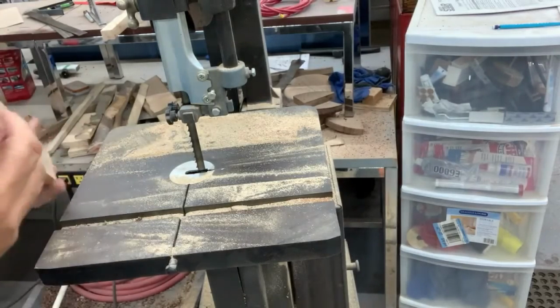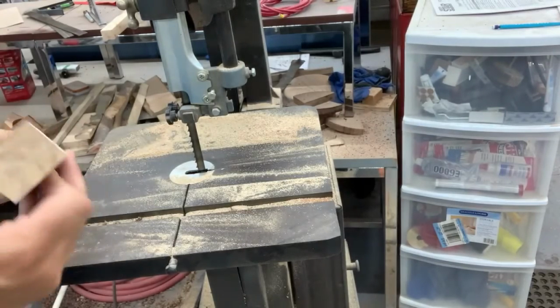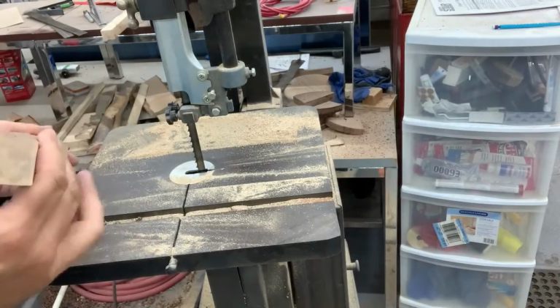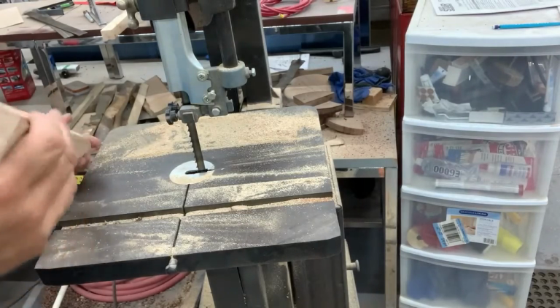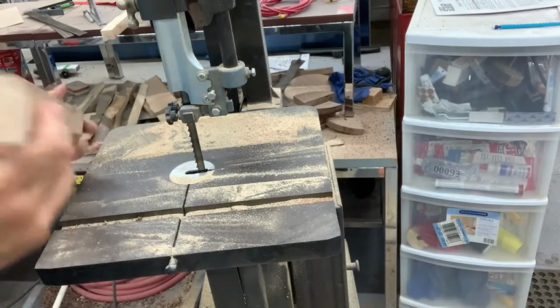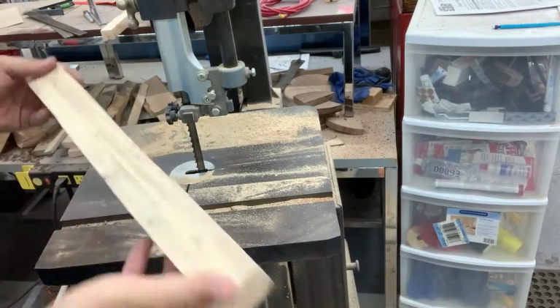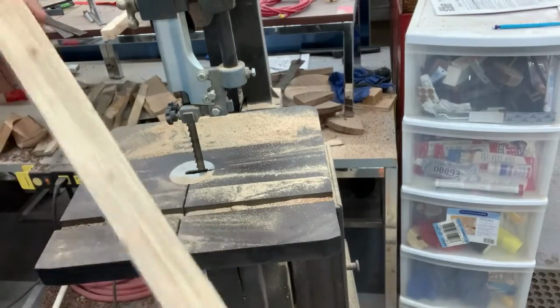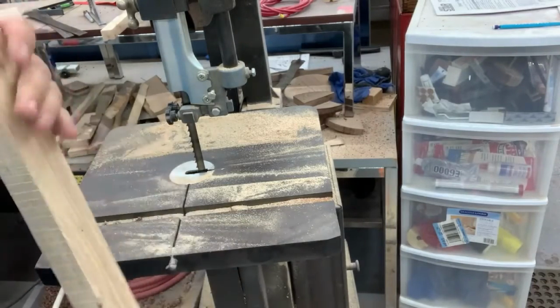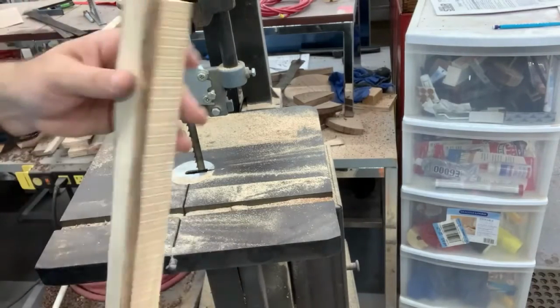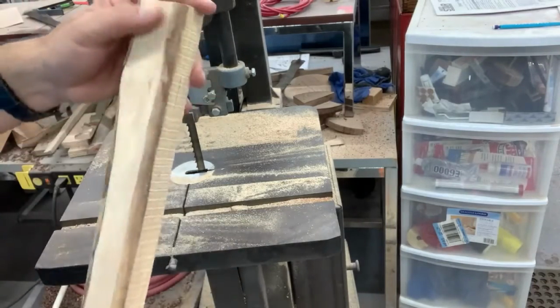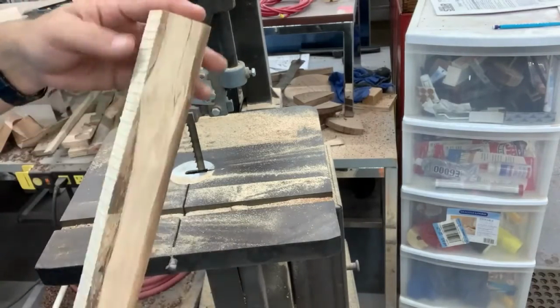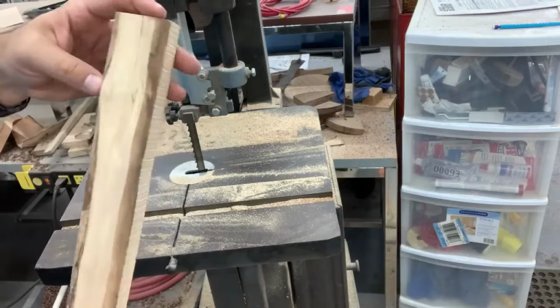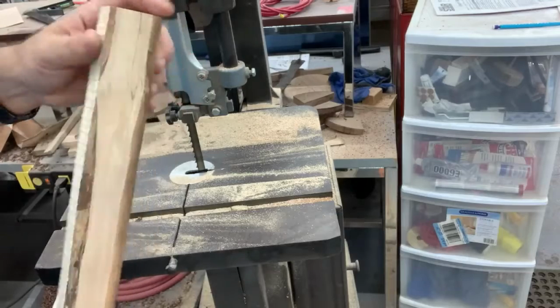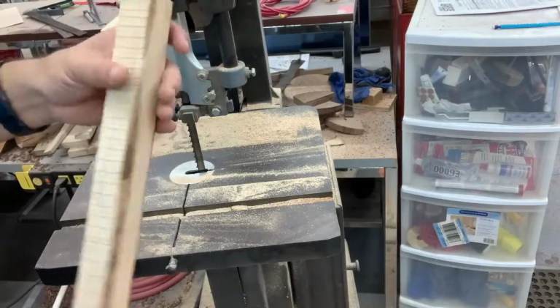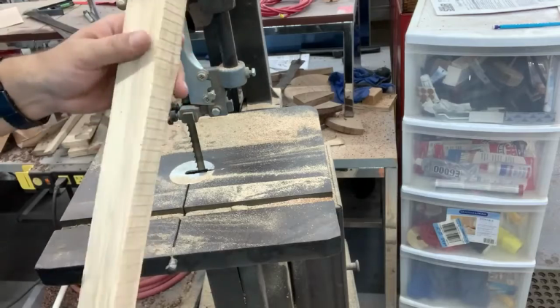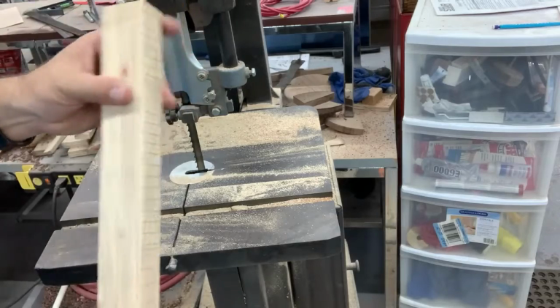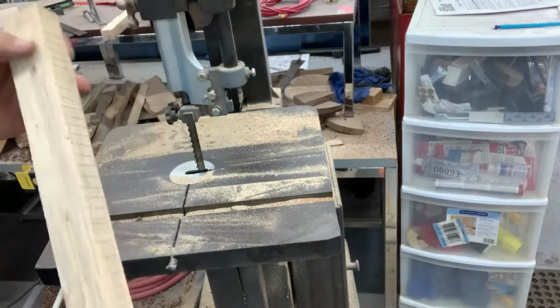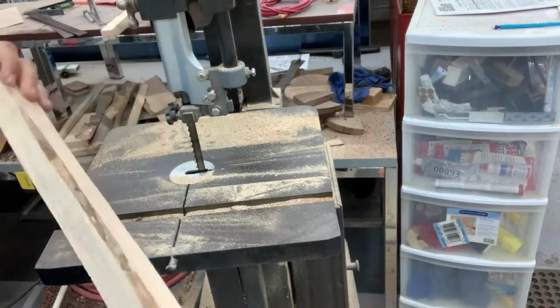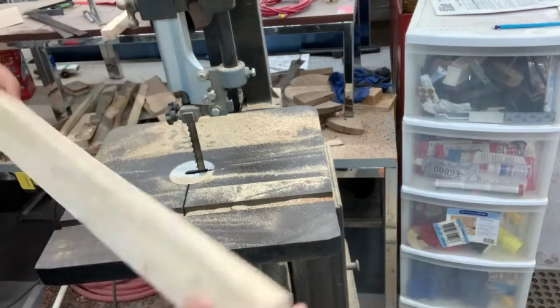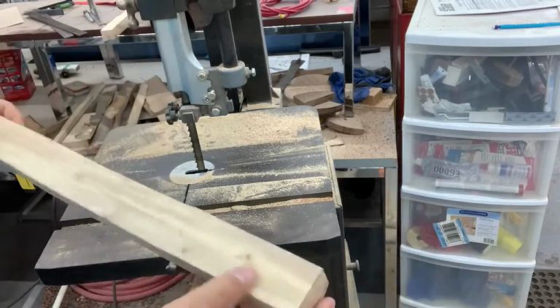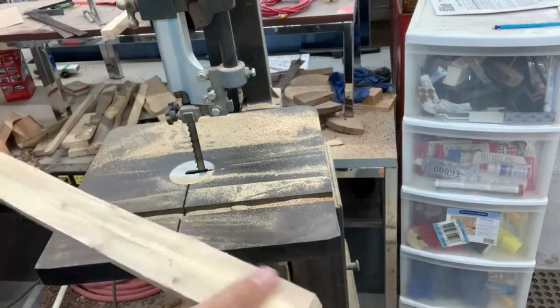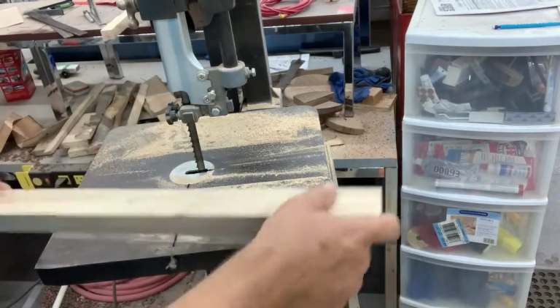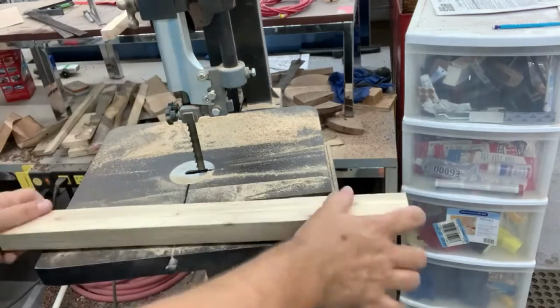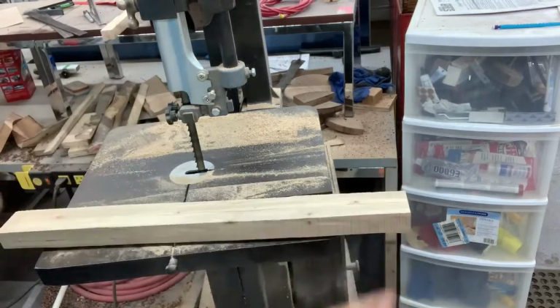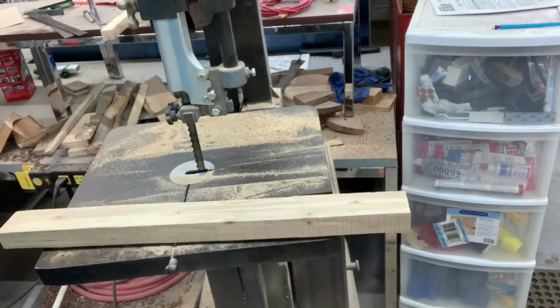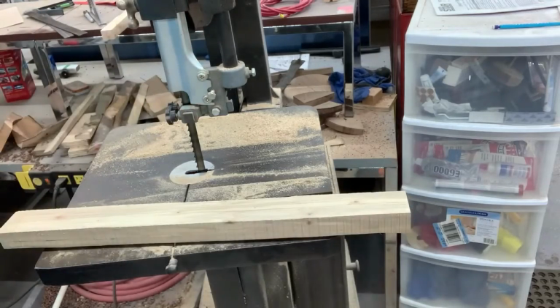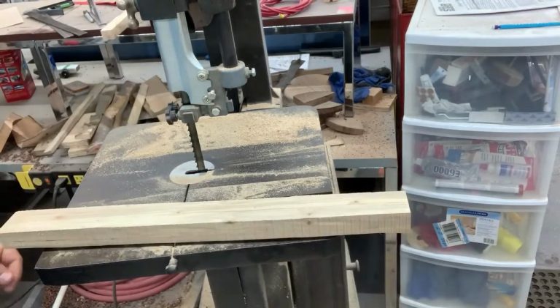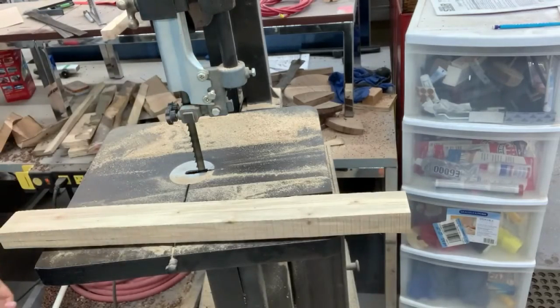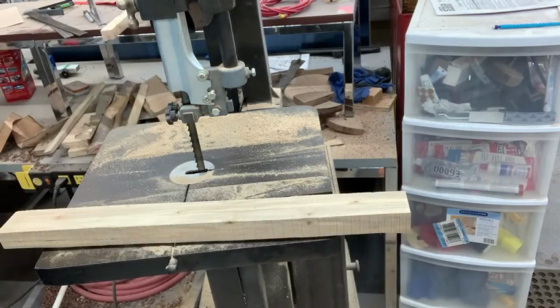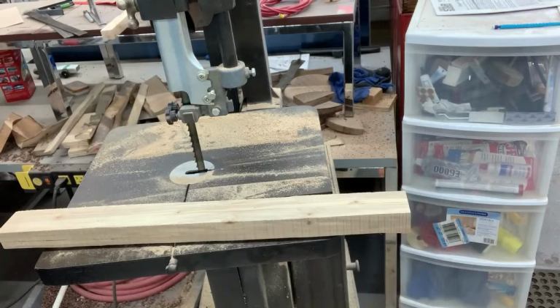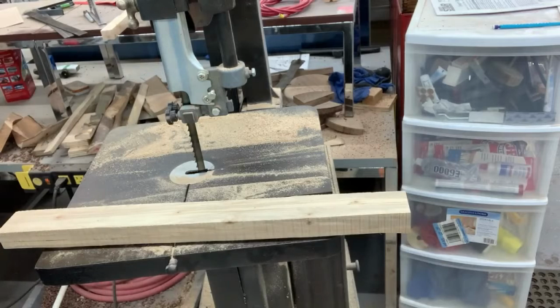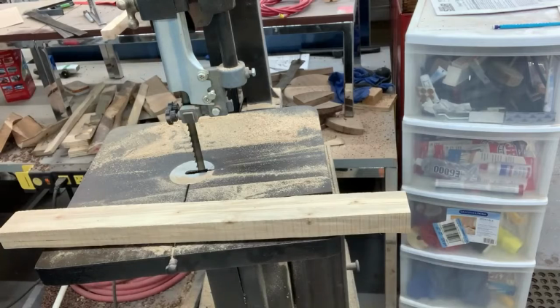So it's starting to look like a piece of lumber almost. But now I'm going to need to check the moisture level on it. Be back in a second.